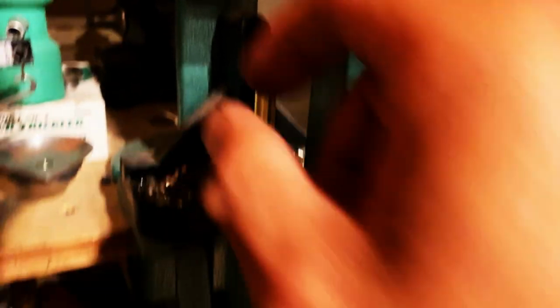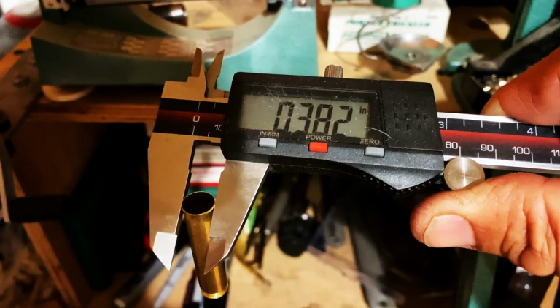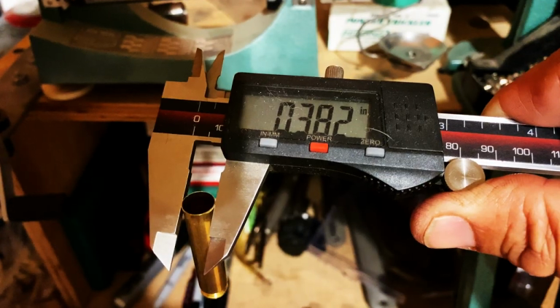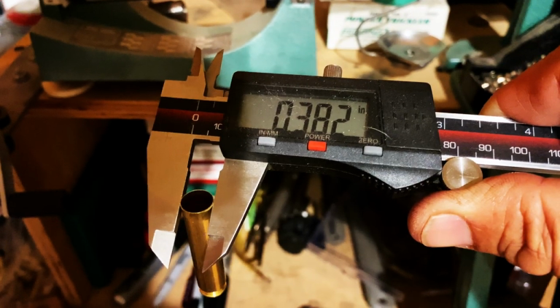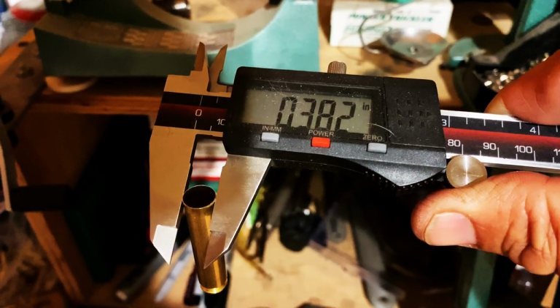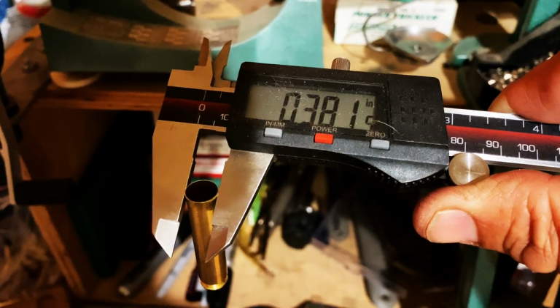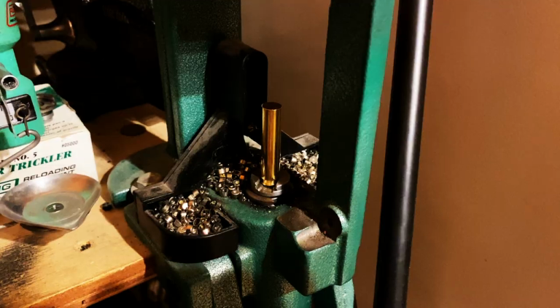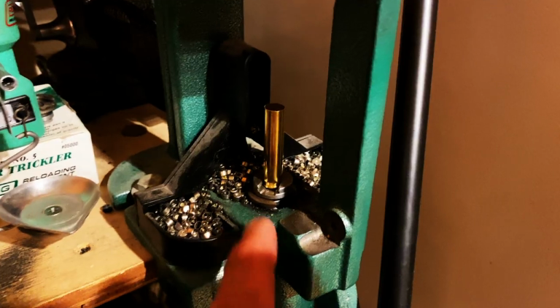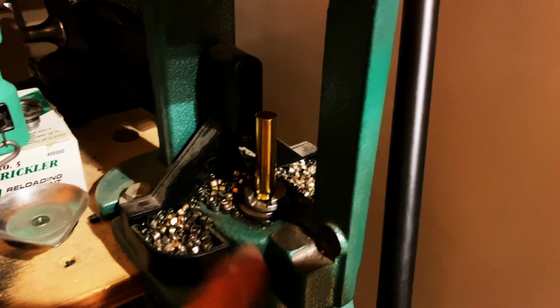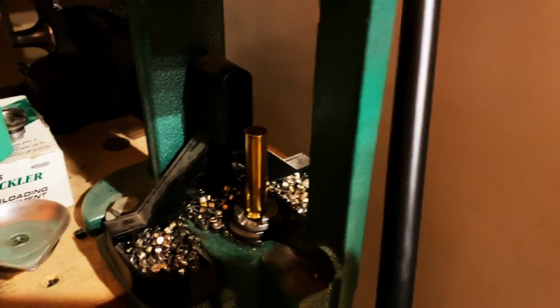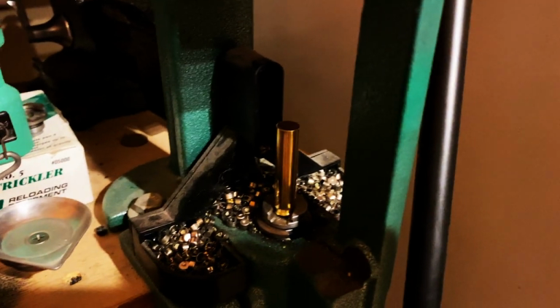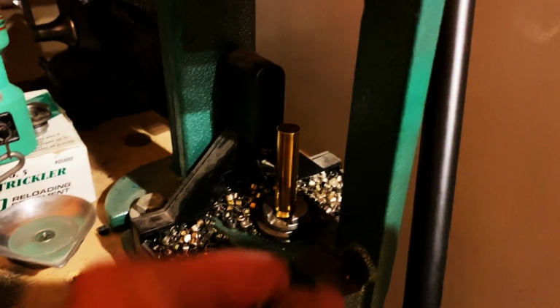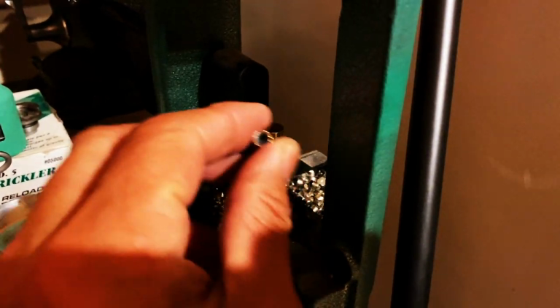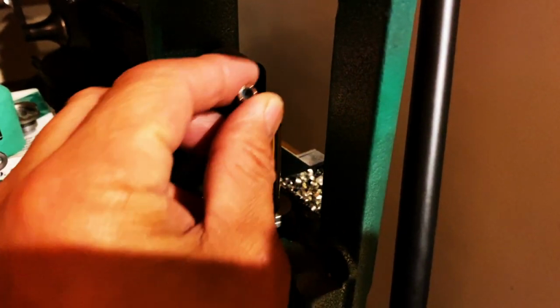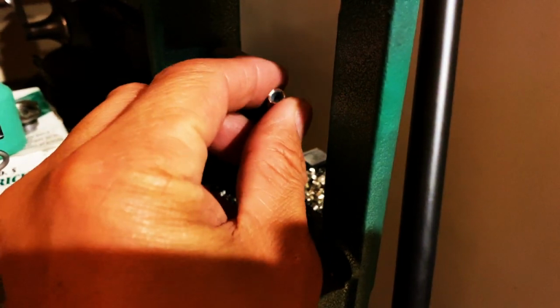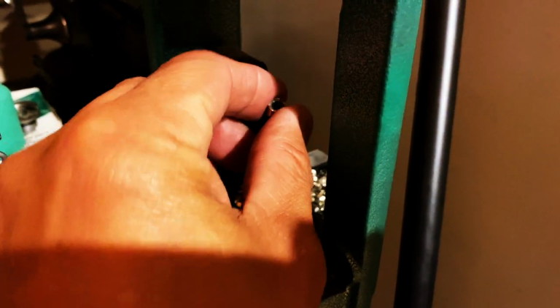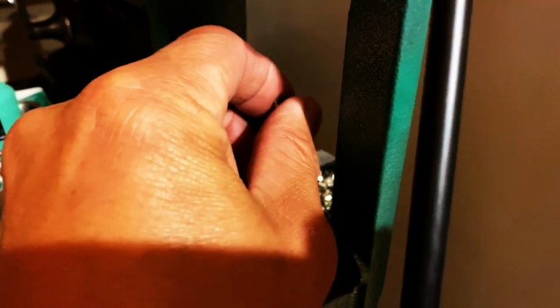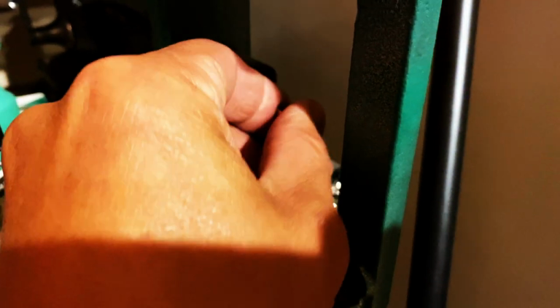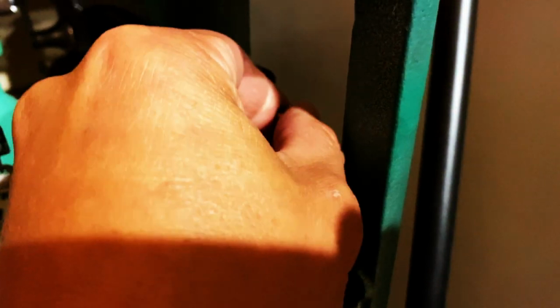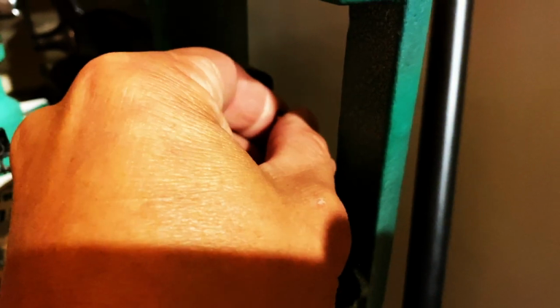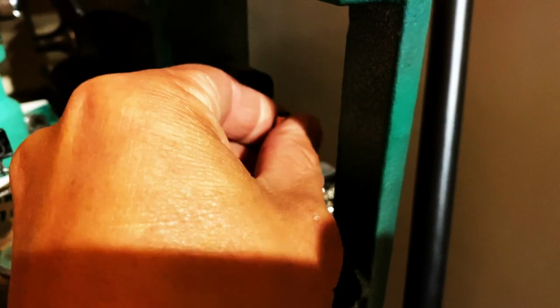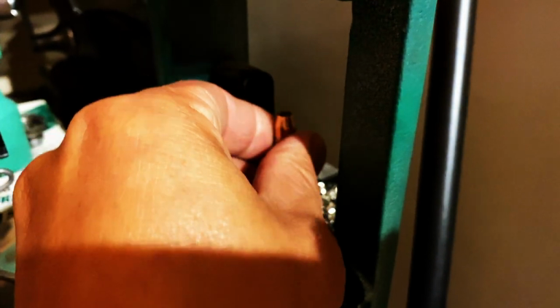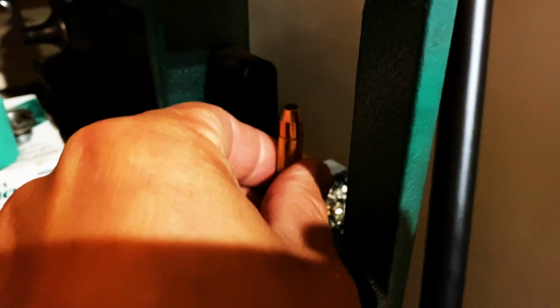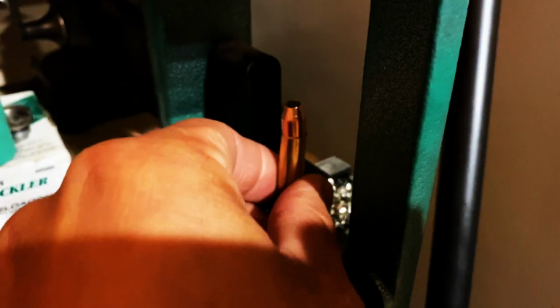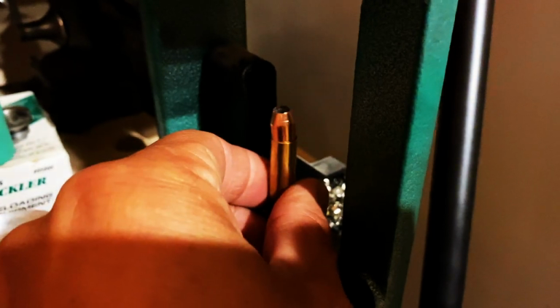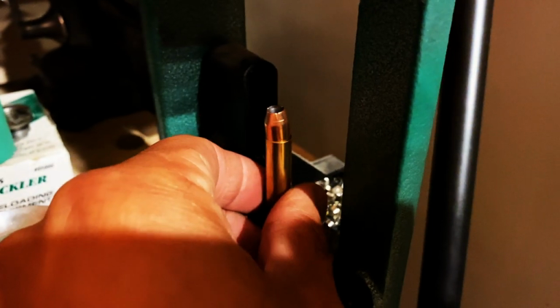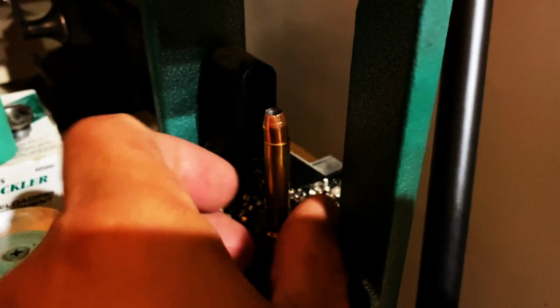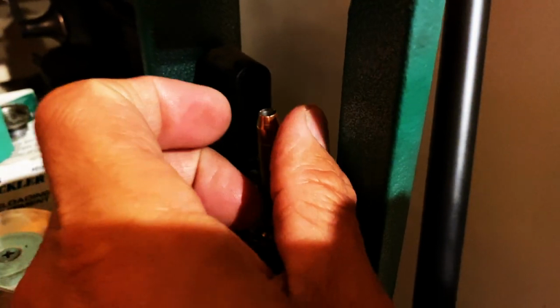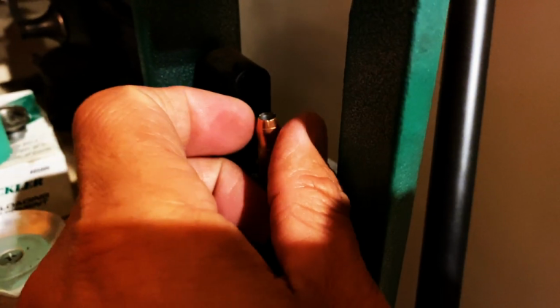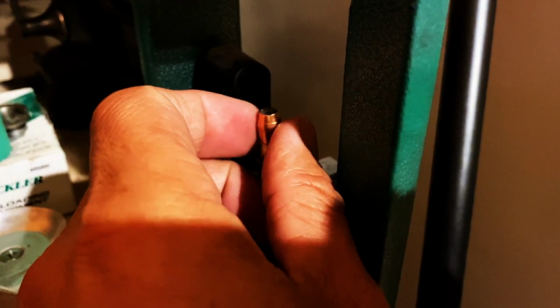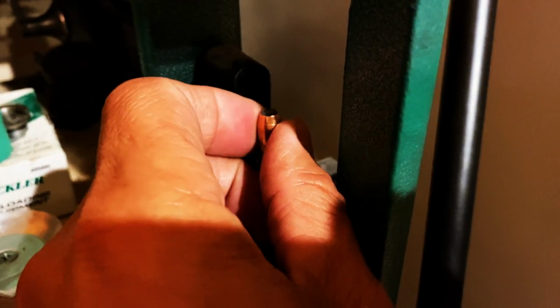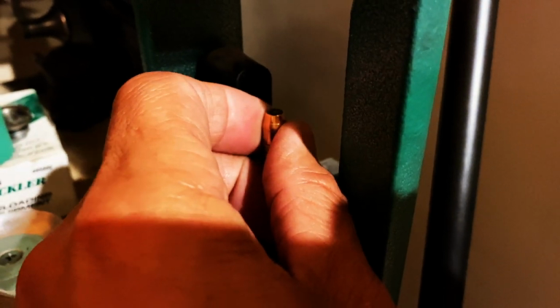Now you can see it is 3.82. Final part — go ahead and load up your charge. I've got 27 grains of Win 296 on here. As you can see, that bullet is just starting to seat in there.